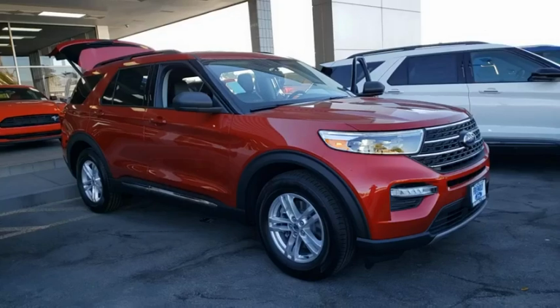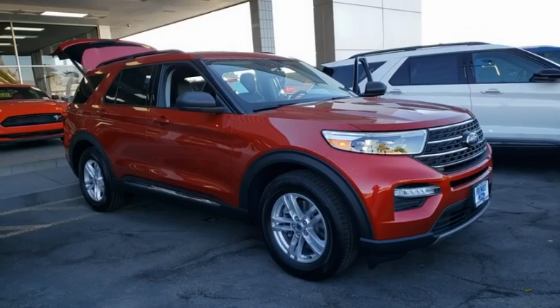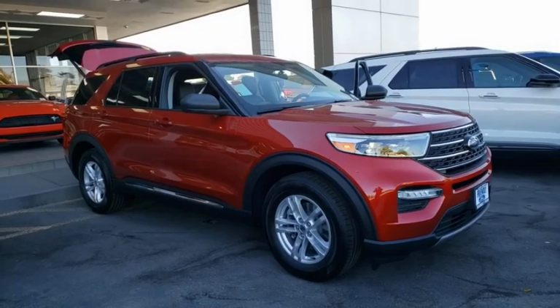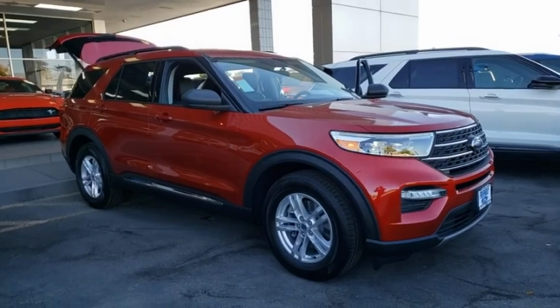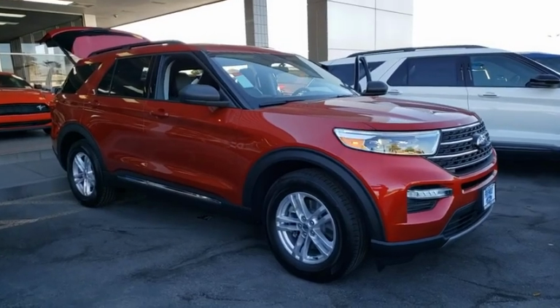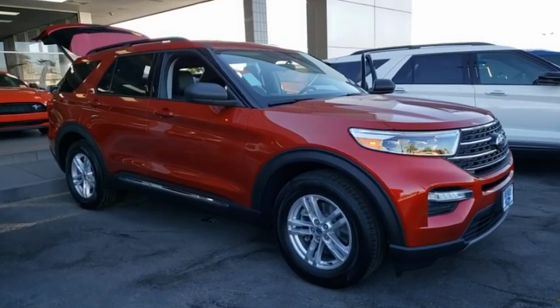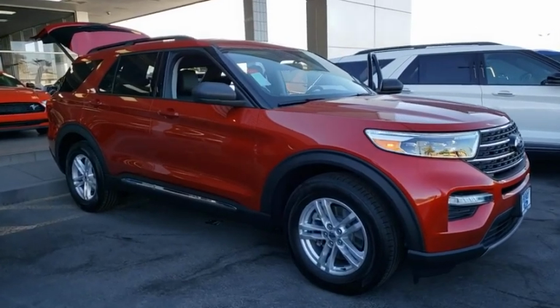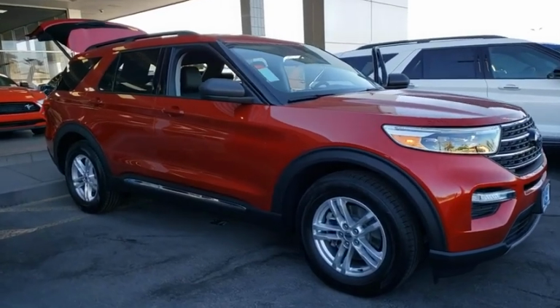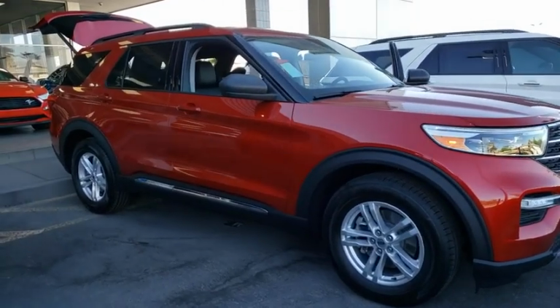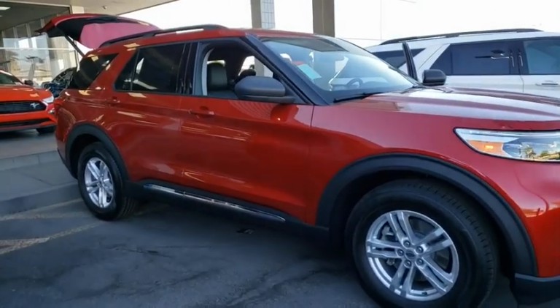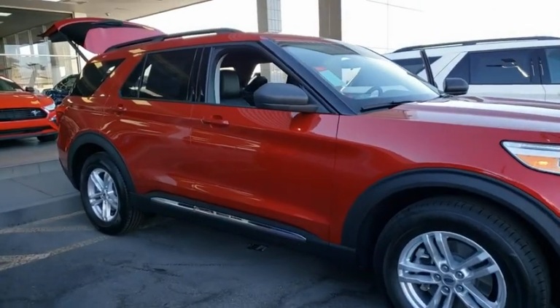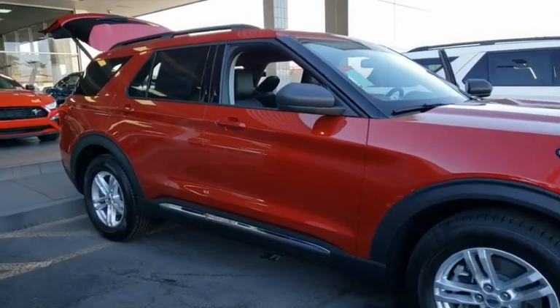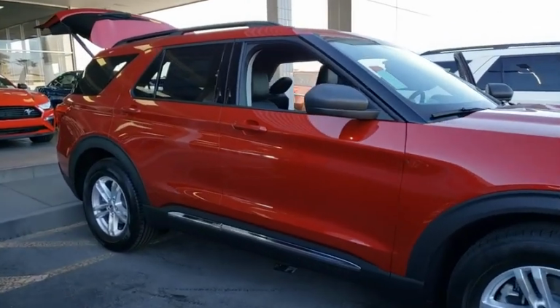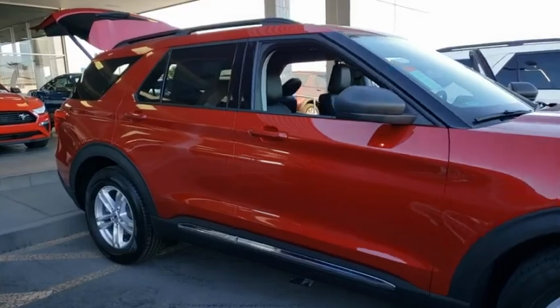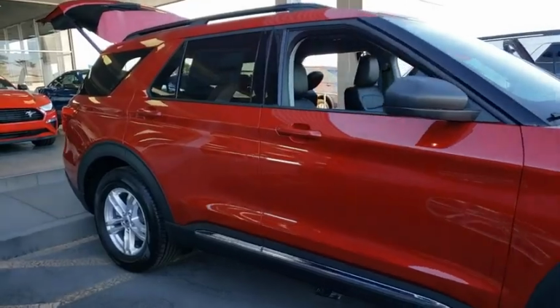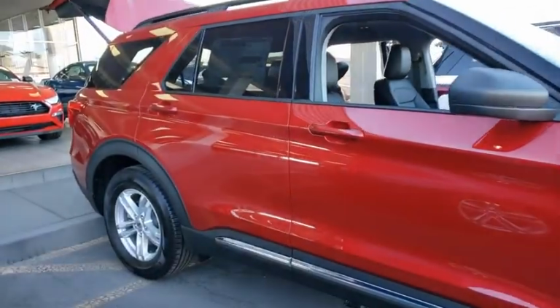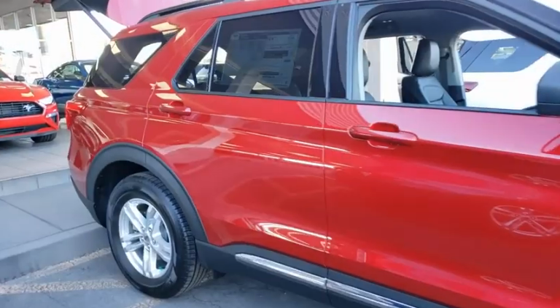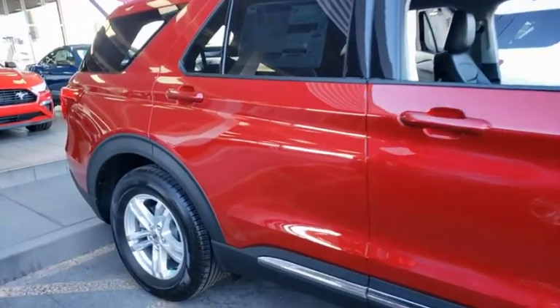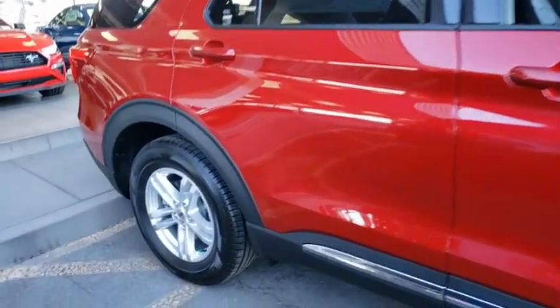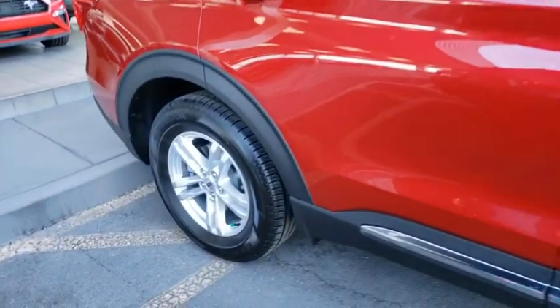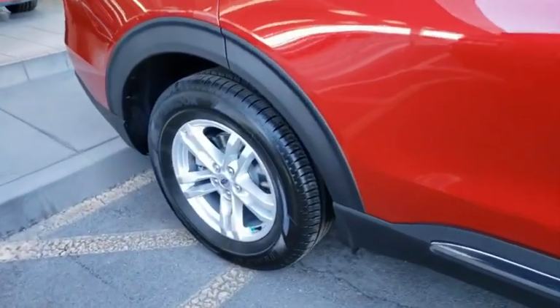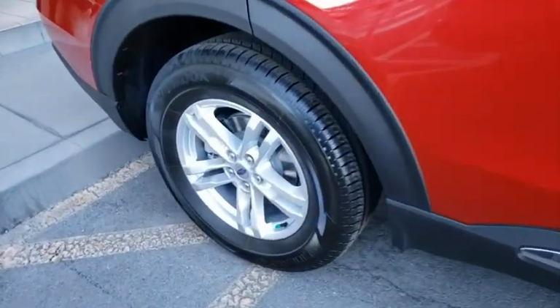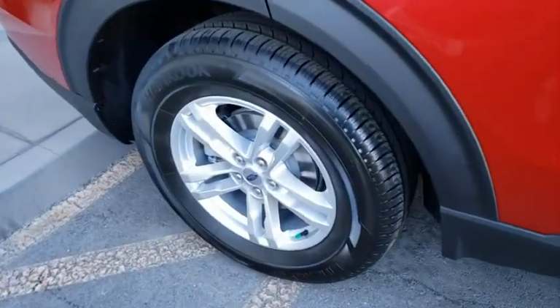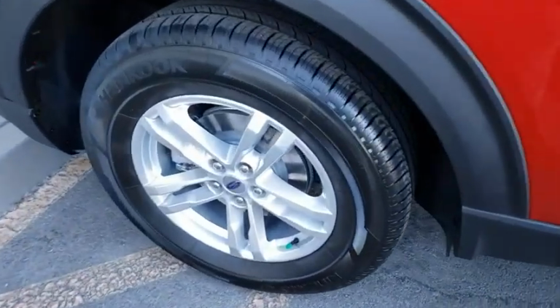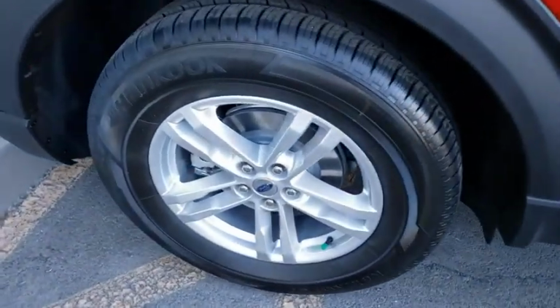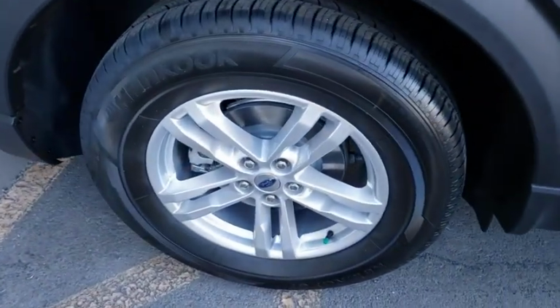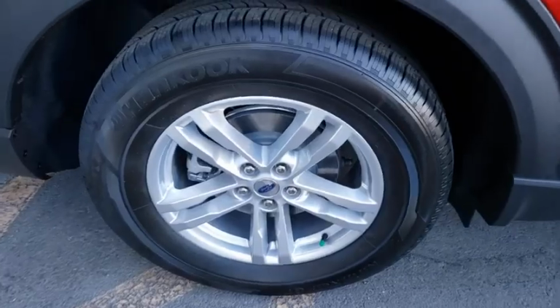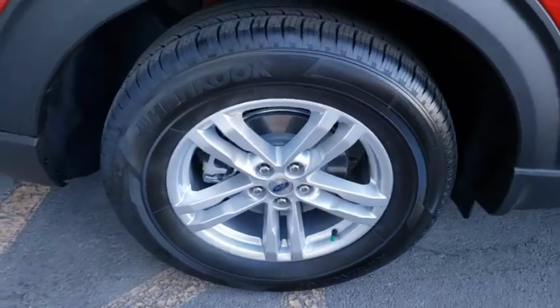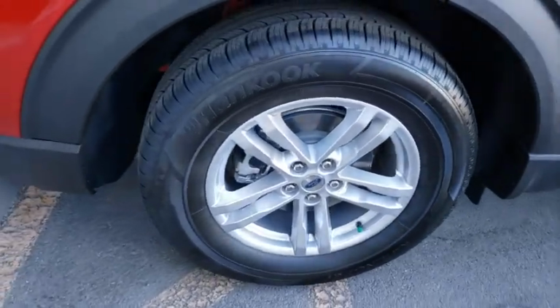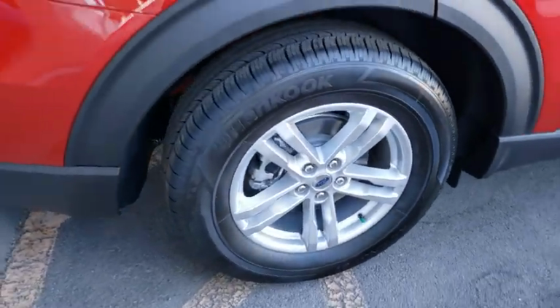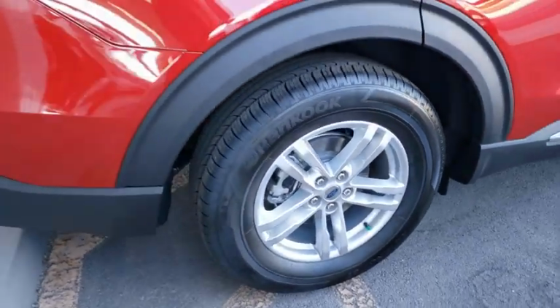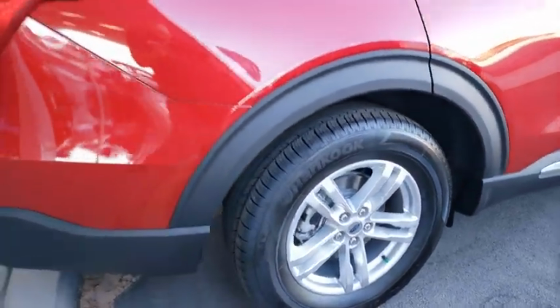Looking for the right vehicle? Check out the 2020 Ford Explorer. You've got a lot of capabilities to call on in a Ford Explorer. Don't underestimate your choices. This vehicle has less than 100 miles.